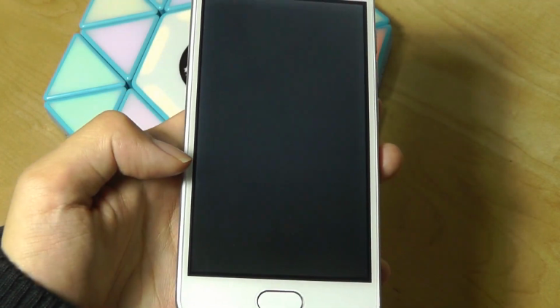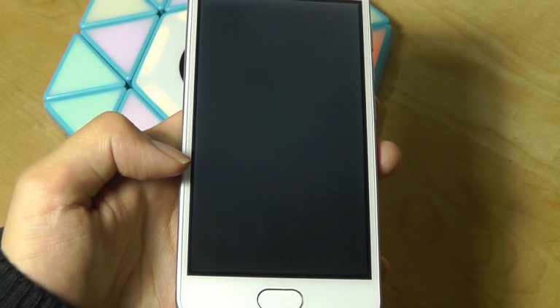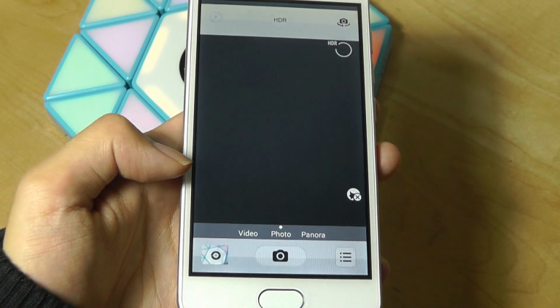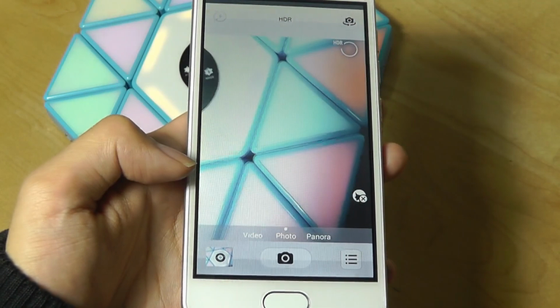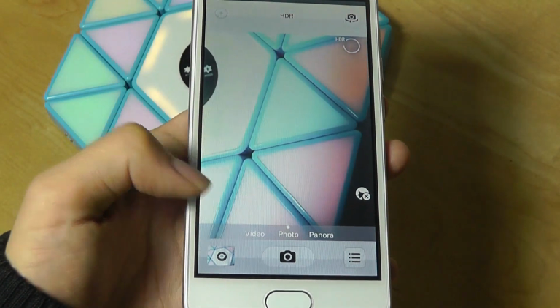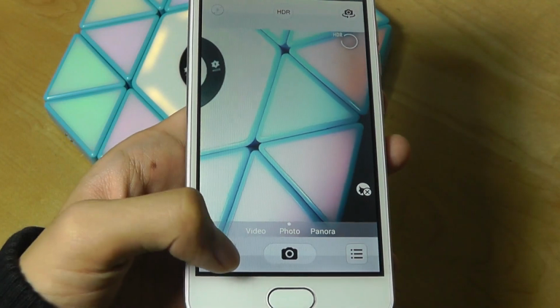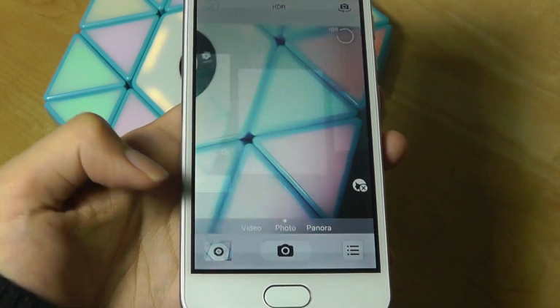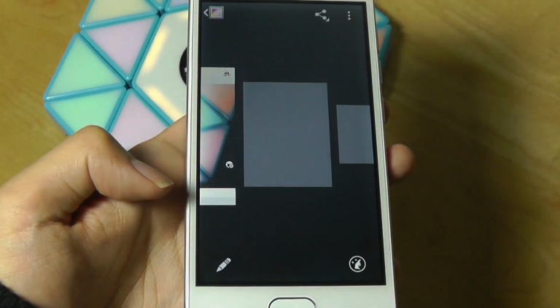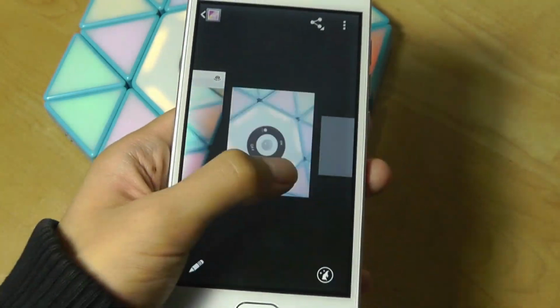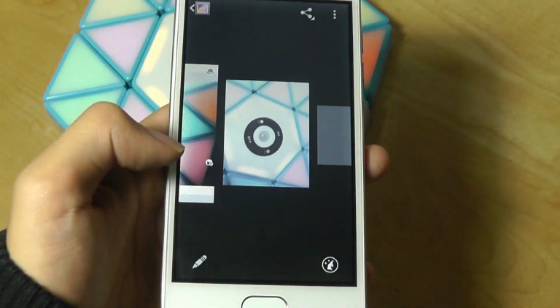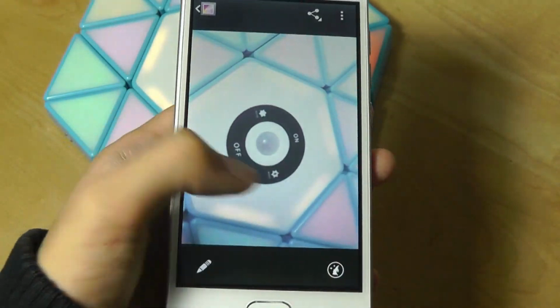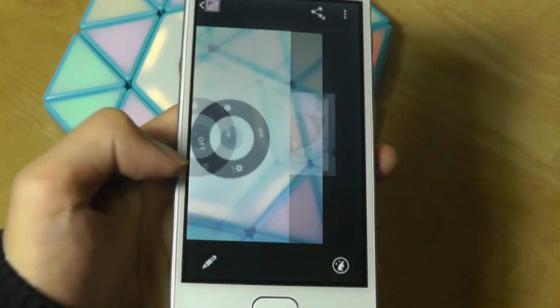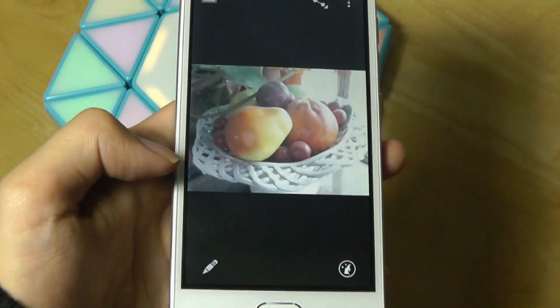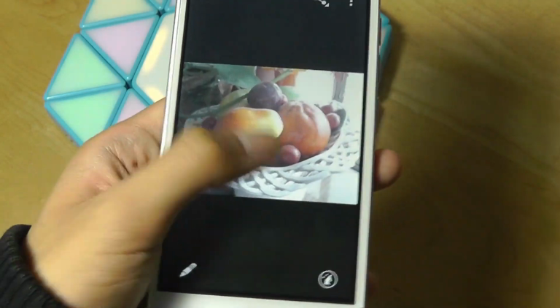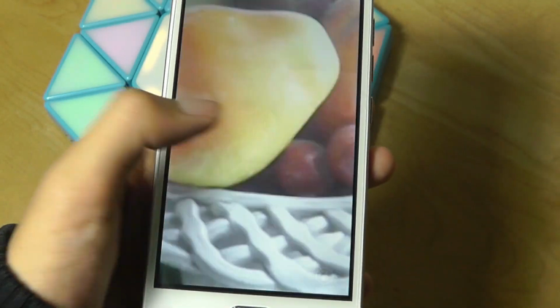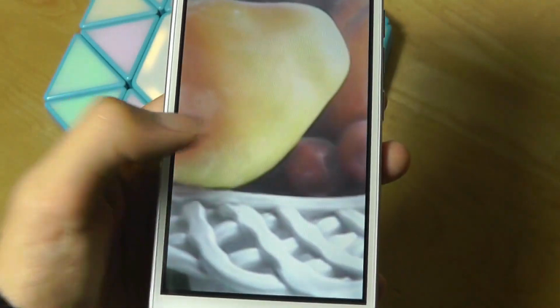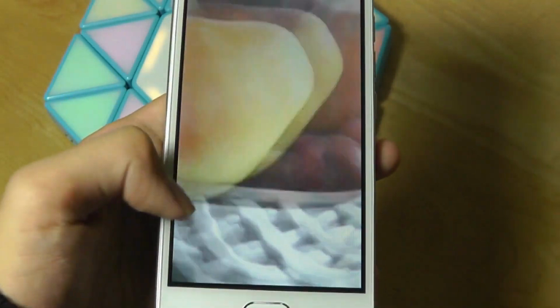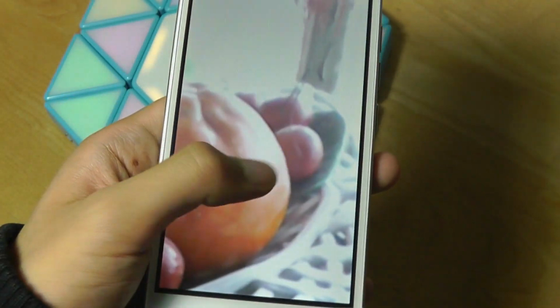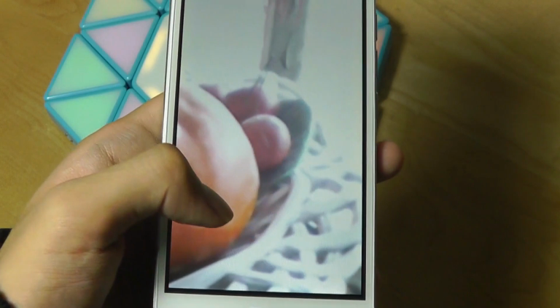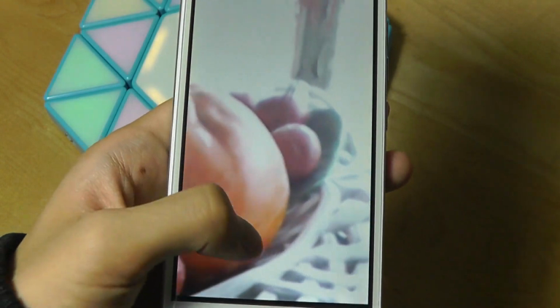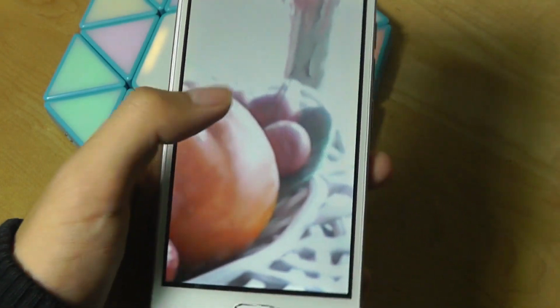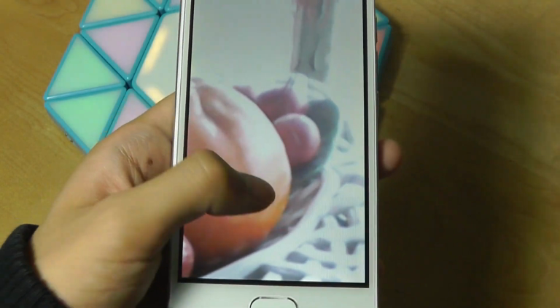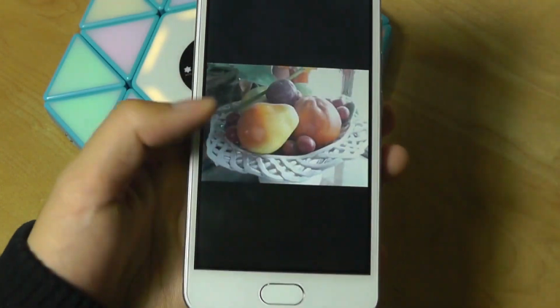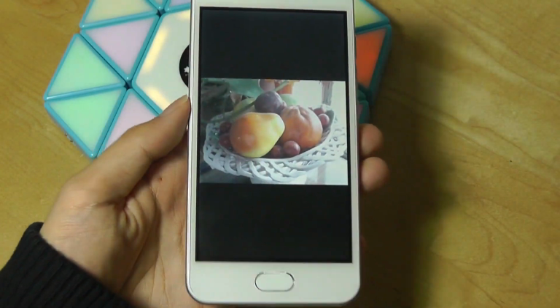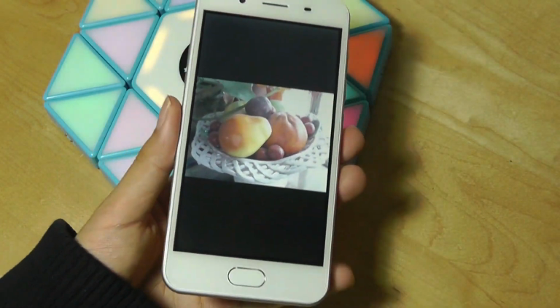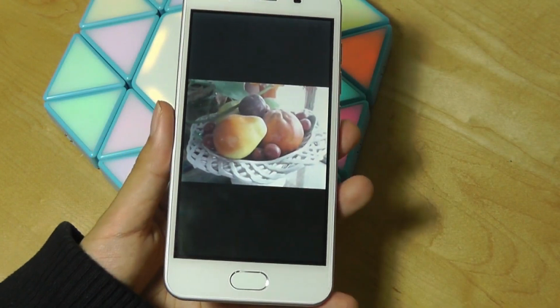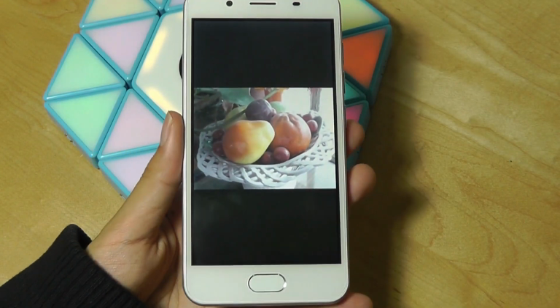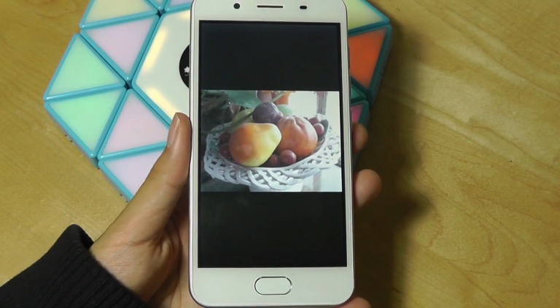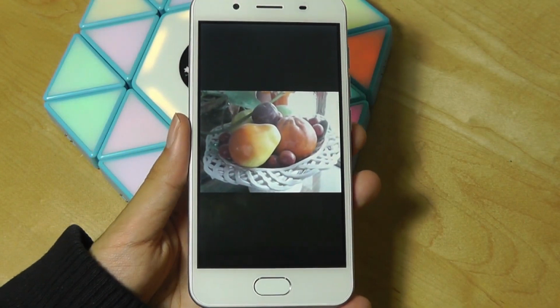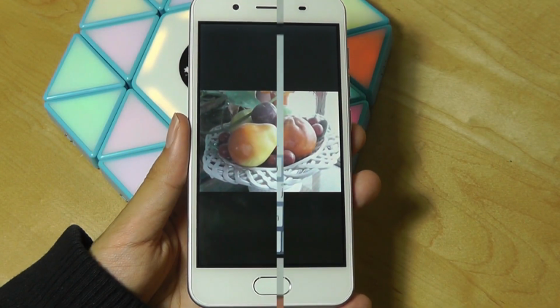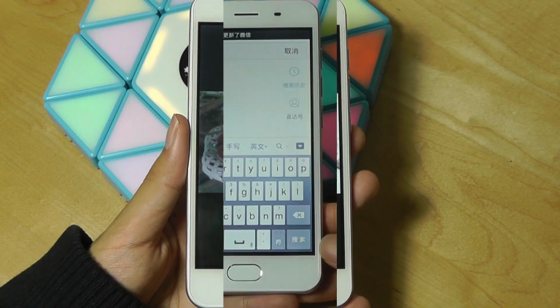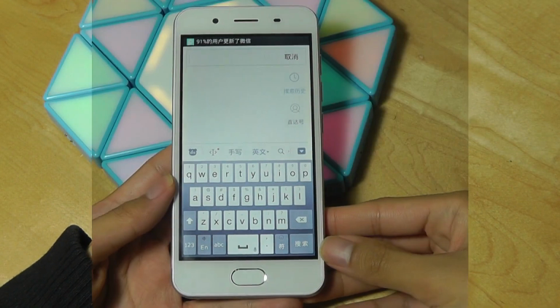If we try and relaunch the camera, maybe it will work. Looking at some shots here of fruit, there's a lot of overexposing. Not a great camera — it reminds me of something from maybe 2008.